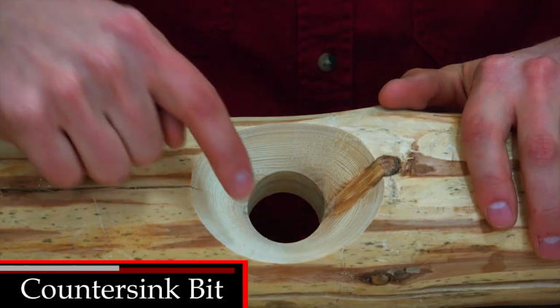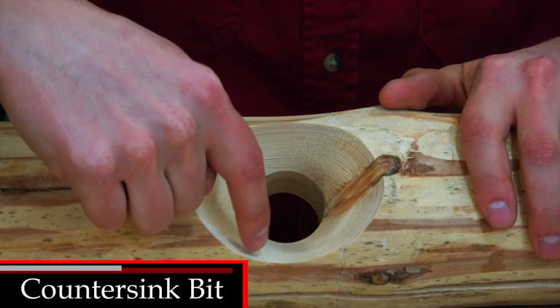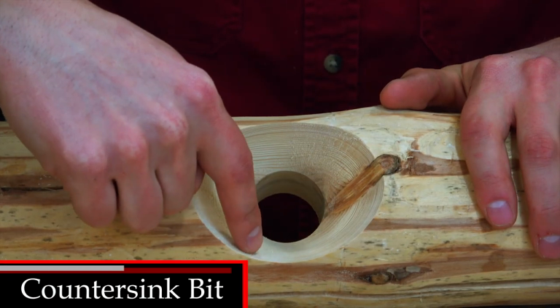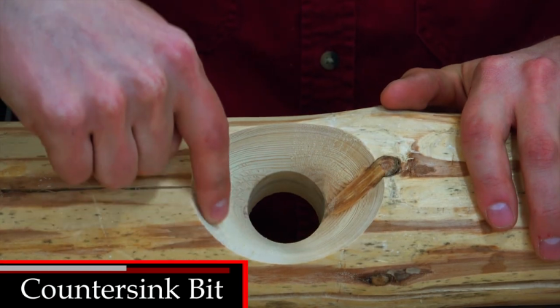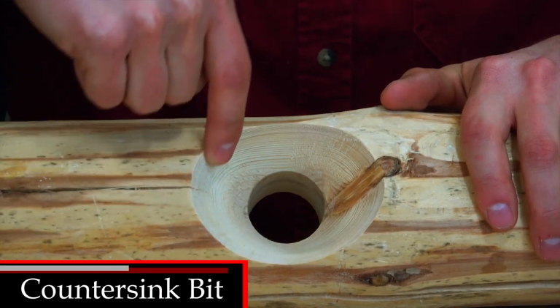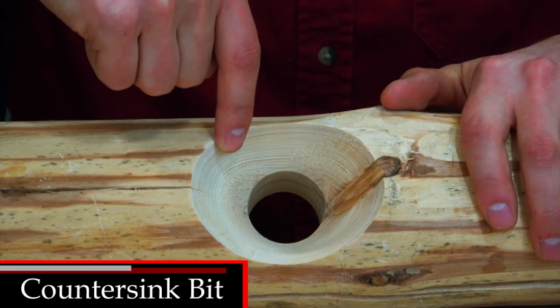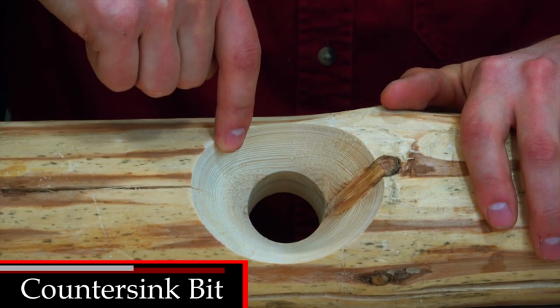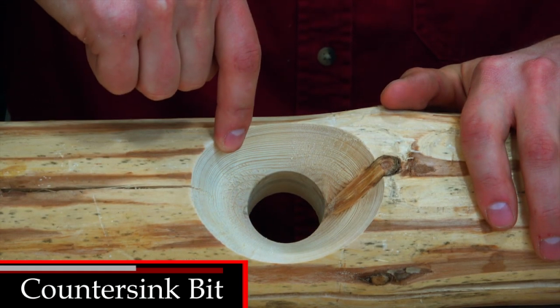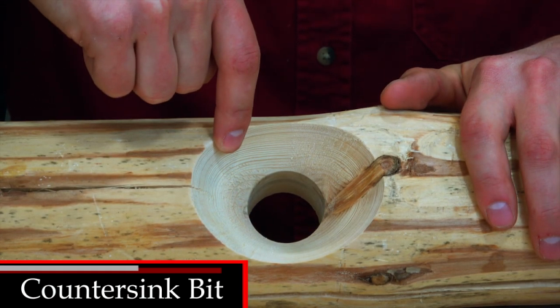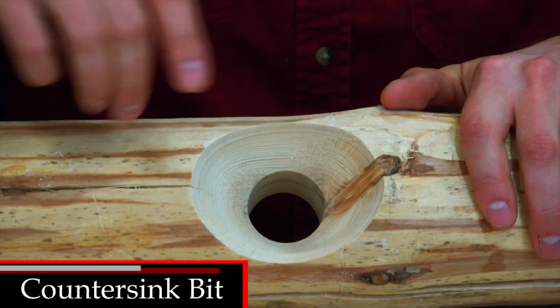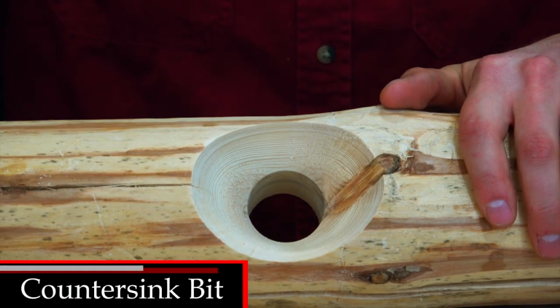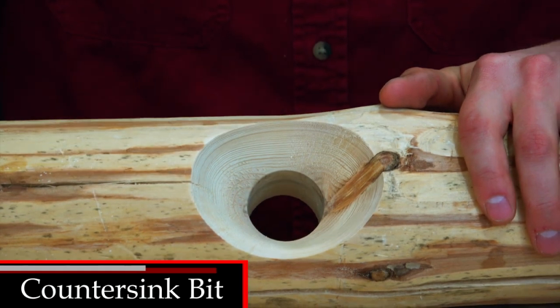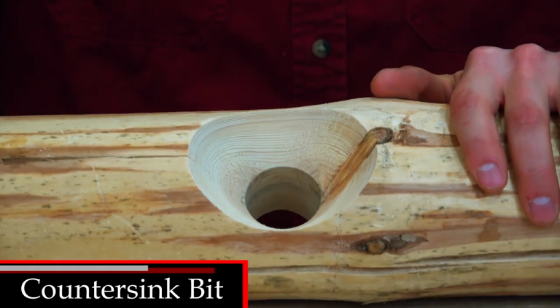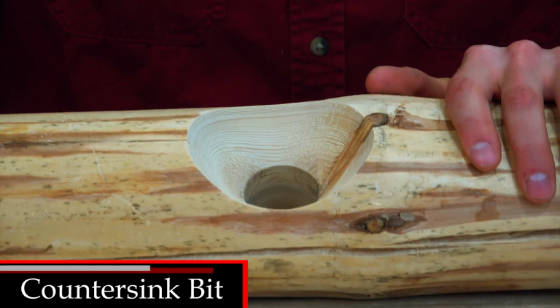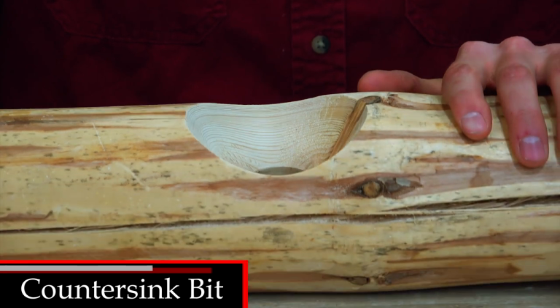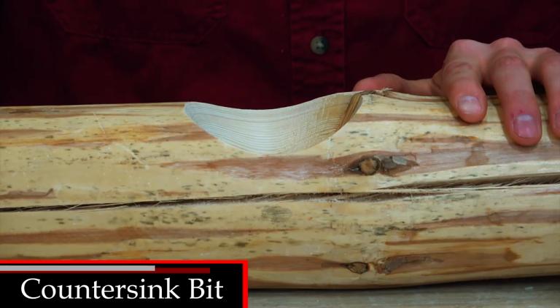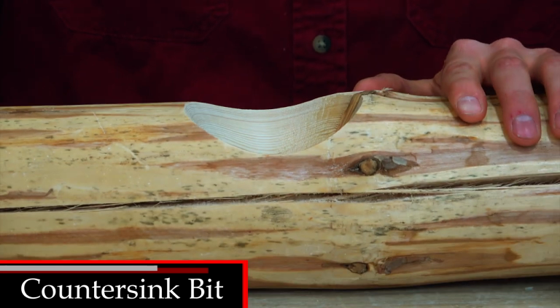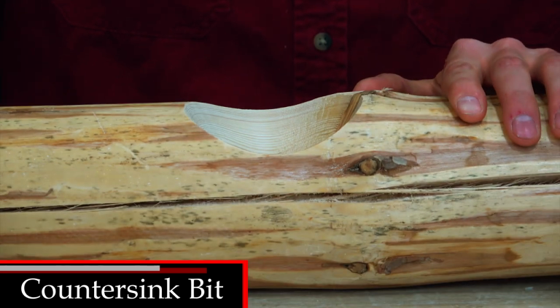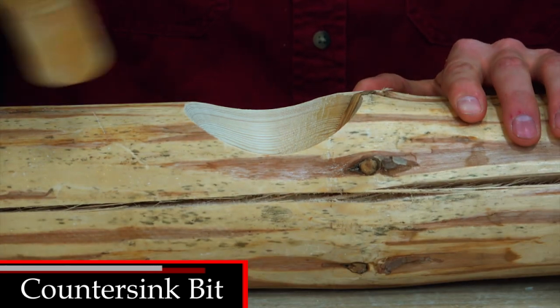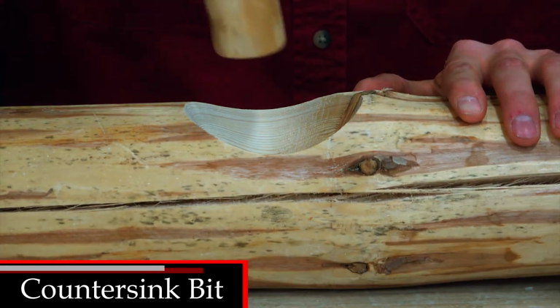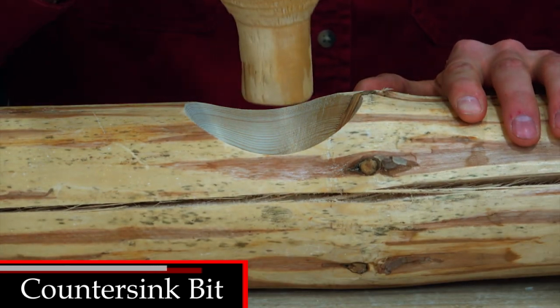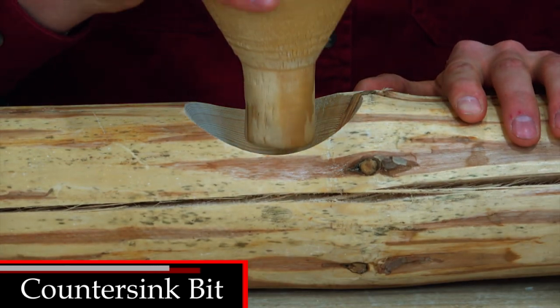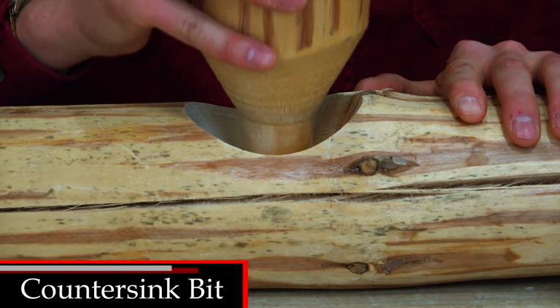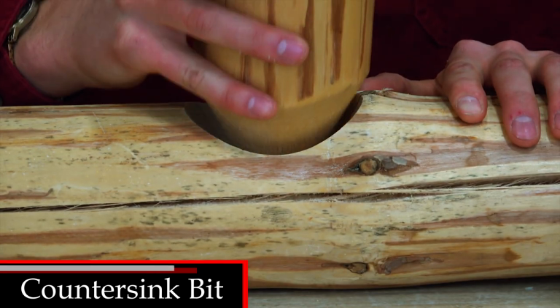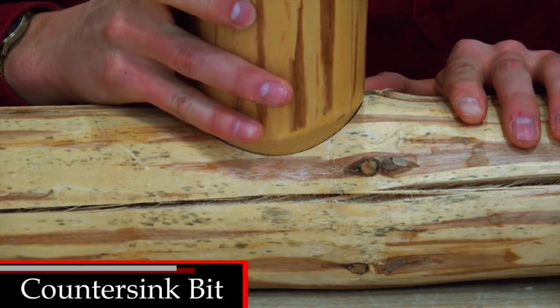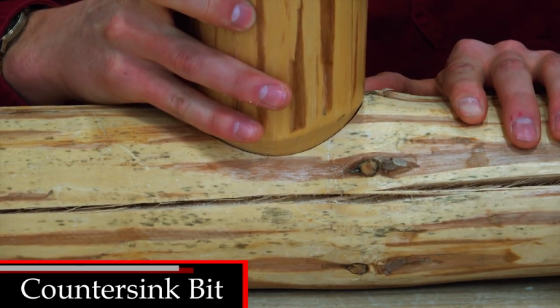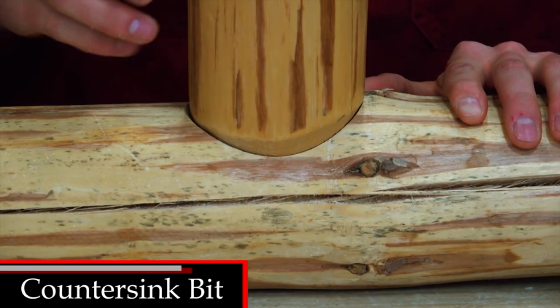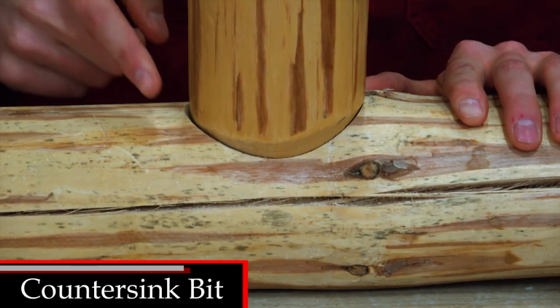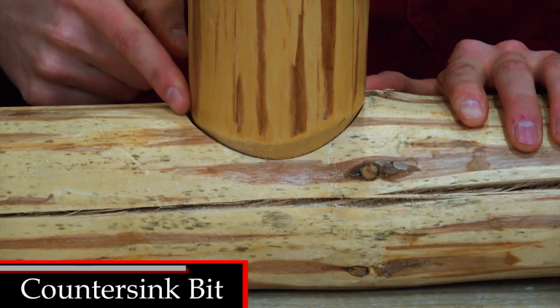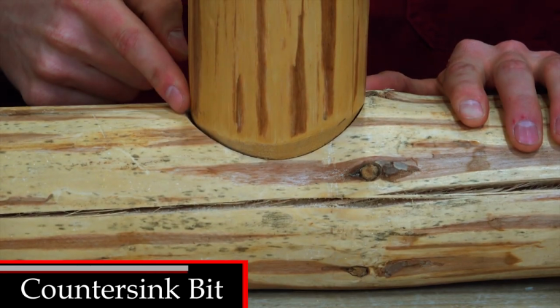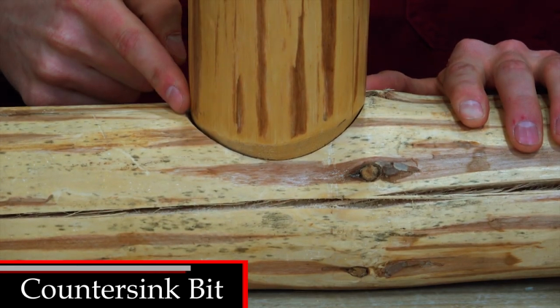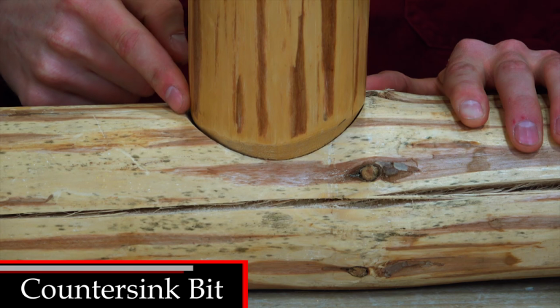We also offer a countersink fit for the tapered shoulder. This hides the shoulder joint for a clean, low profile look.